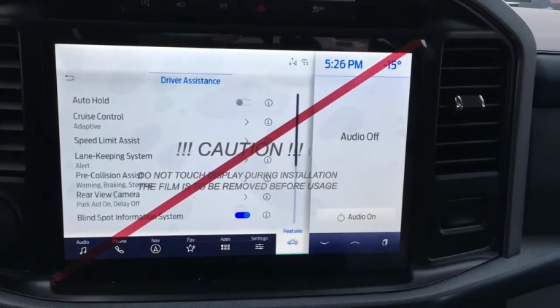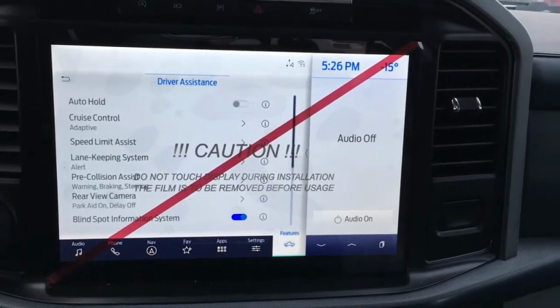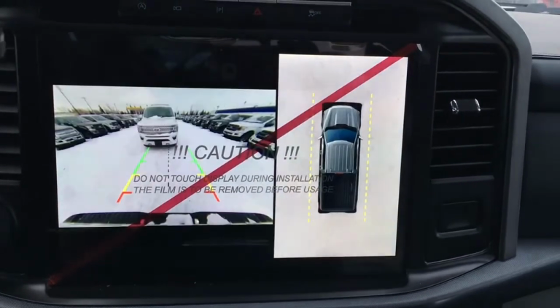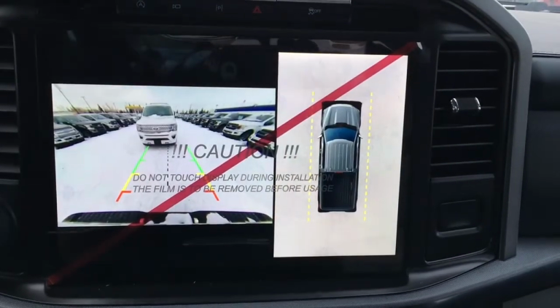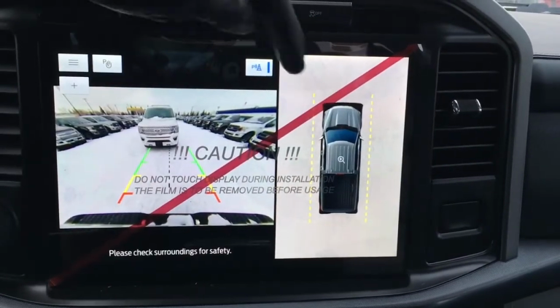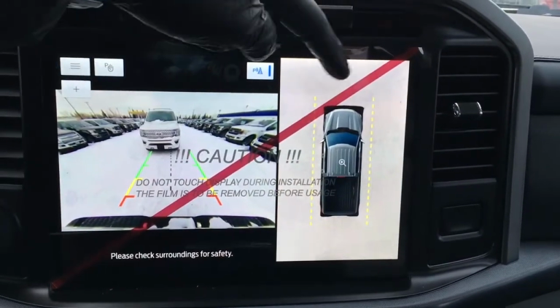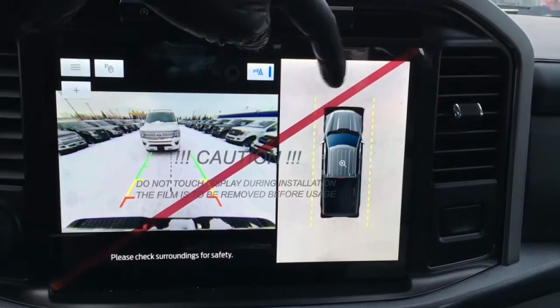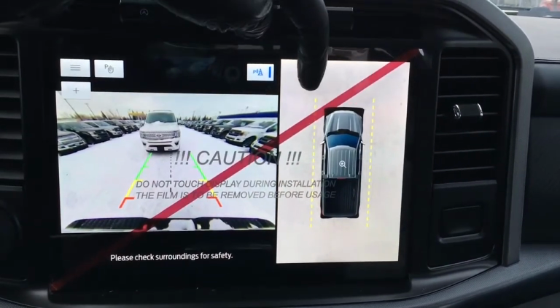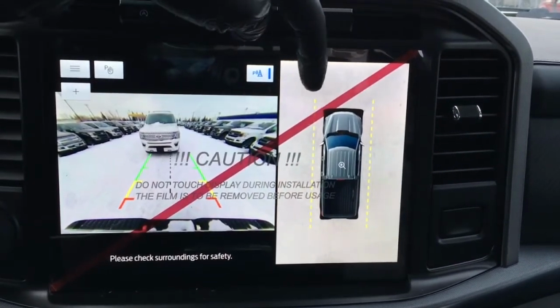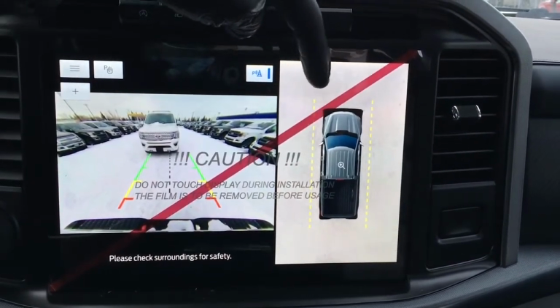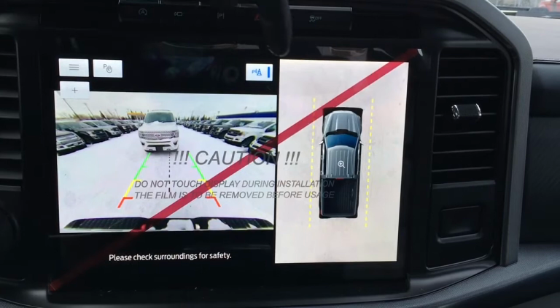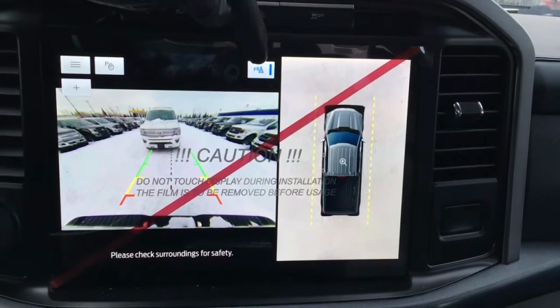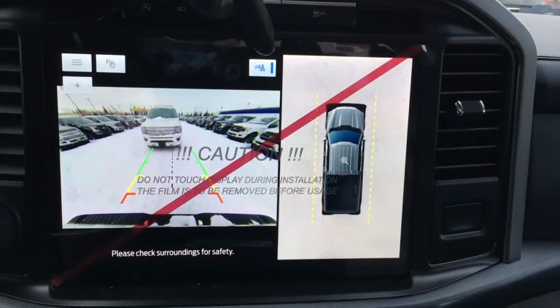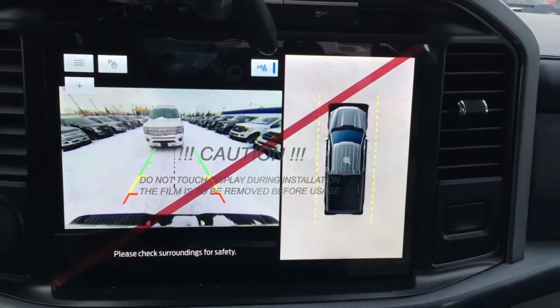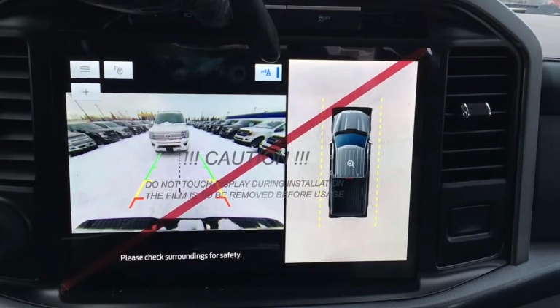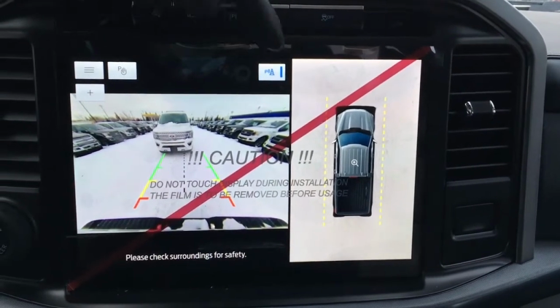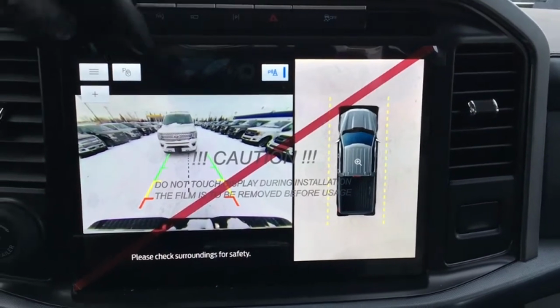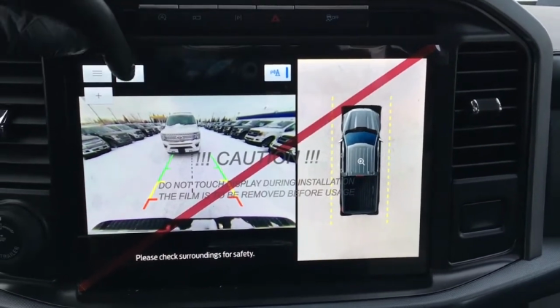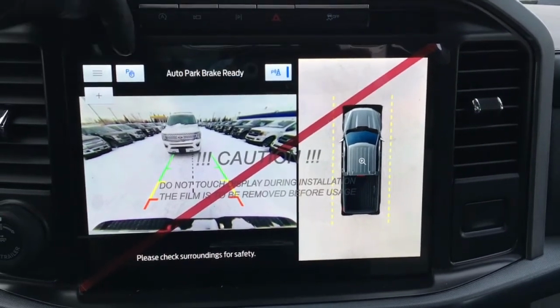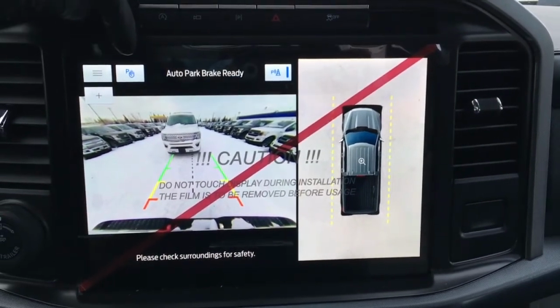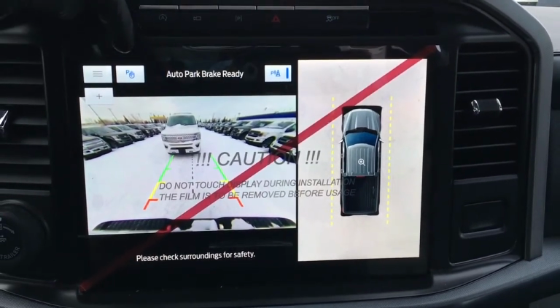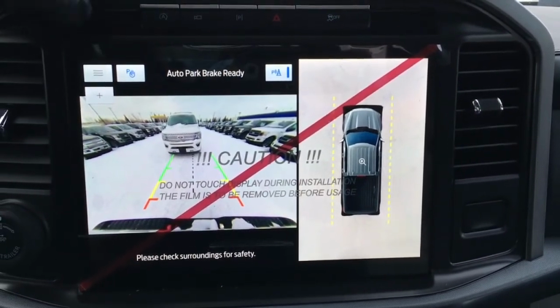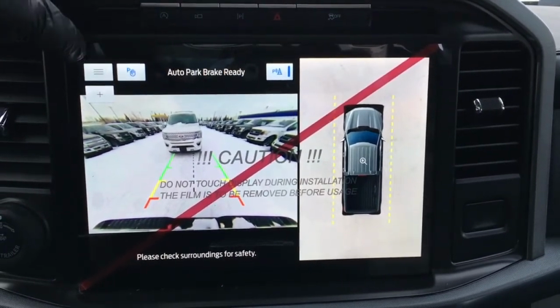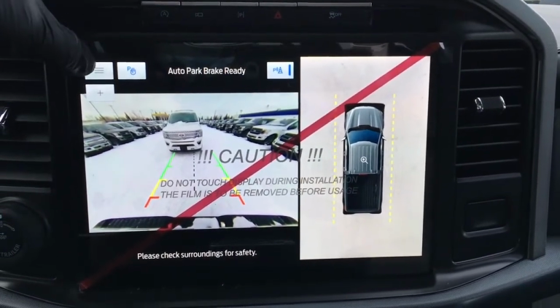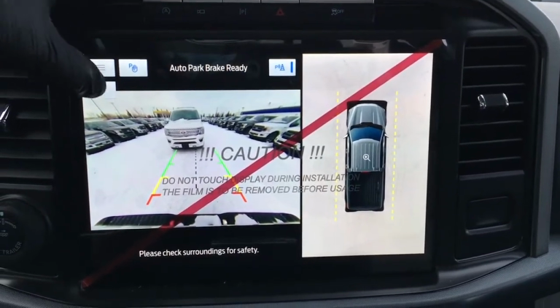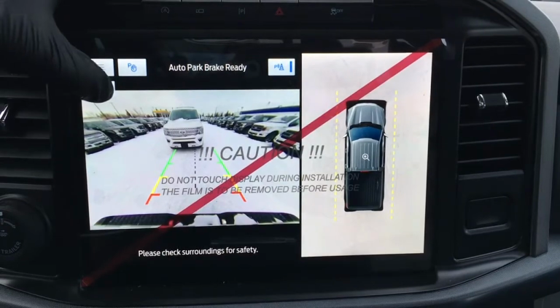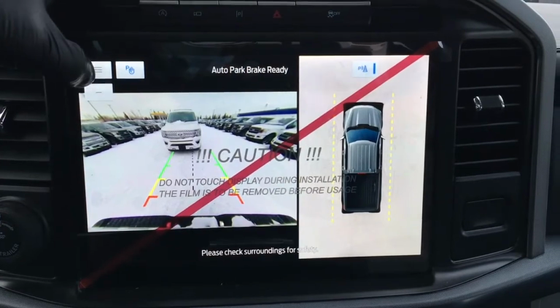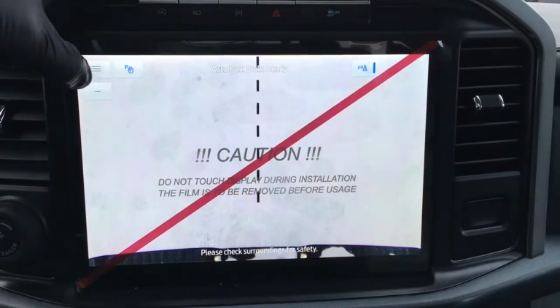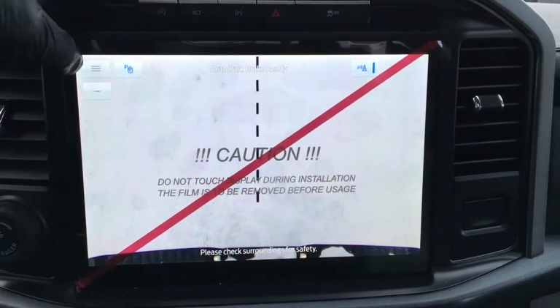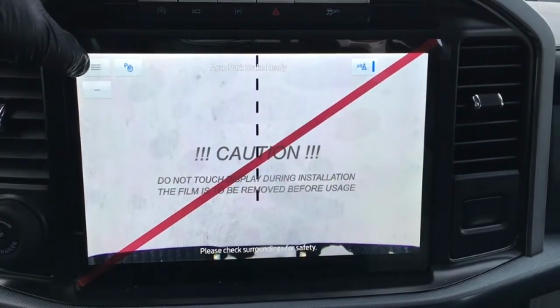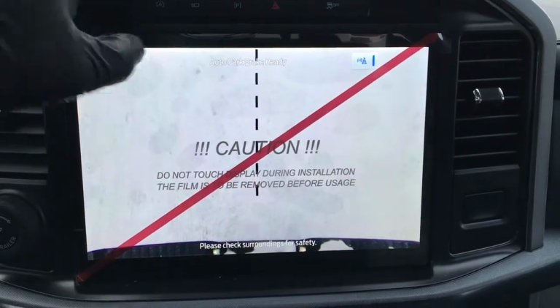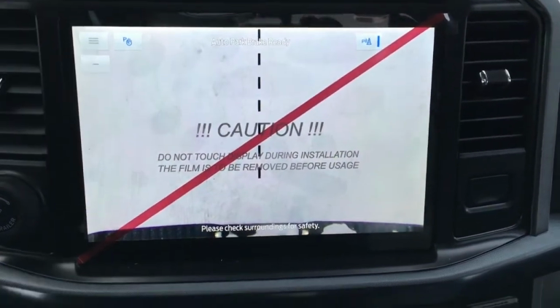When you kick it in reverse, it does have a backup cam with a 360-degree split screen view. You can turn off your reverse sensing system, and that button there is for your auto park brake. You can punch in to get a better view when you're backing up.